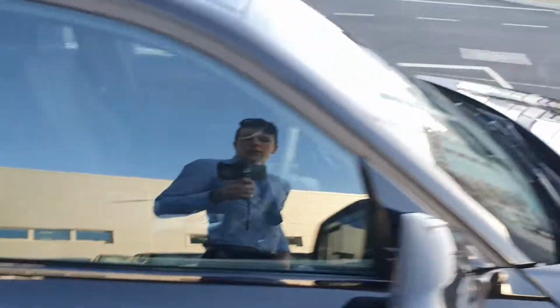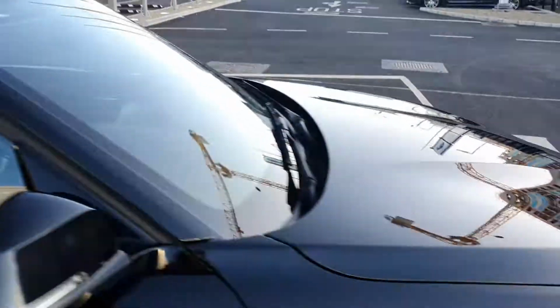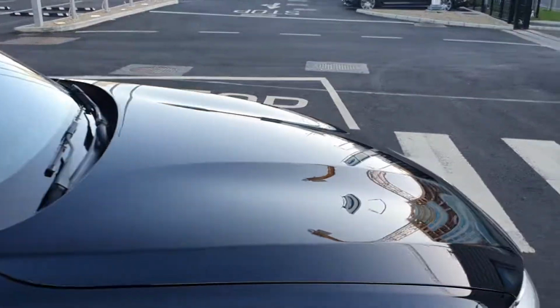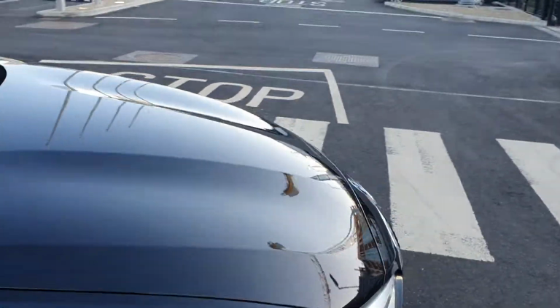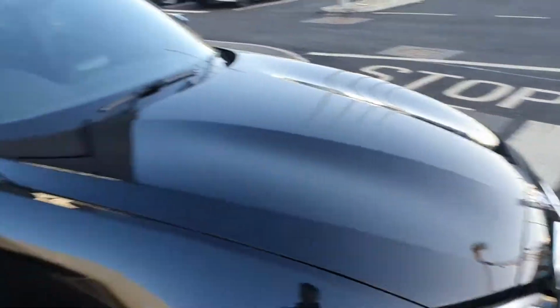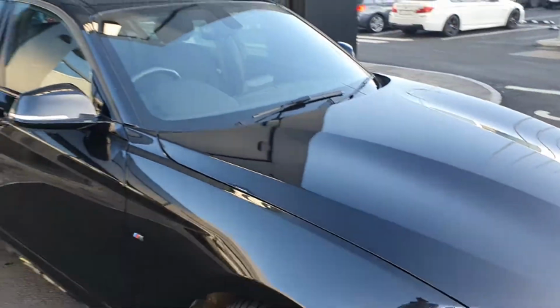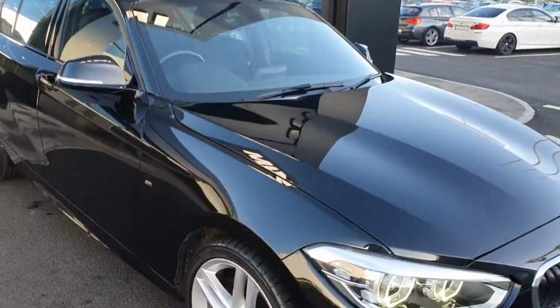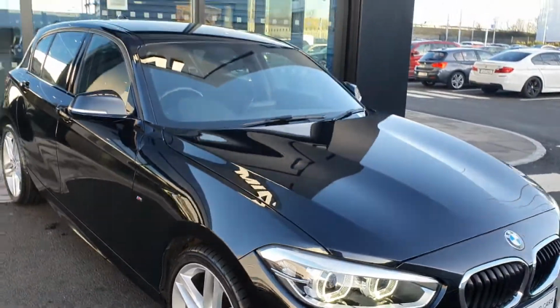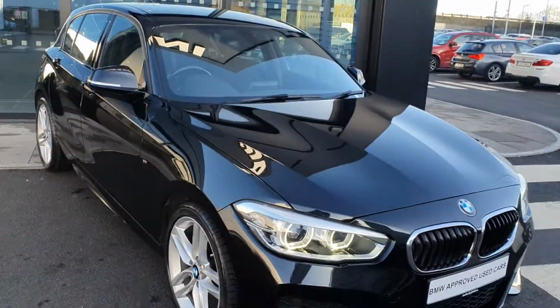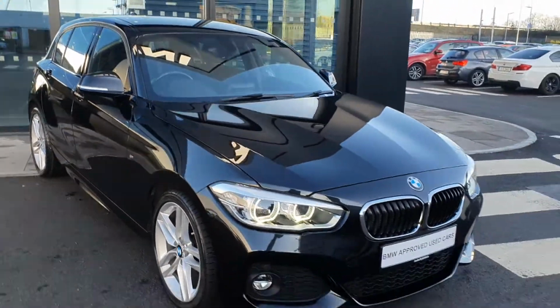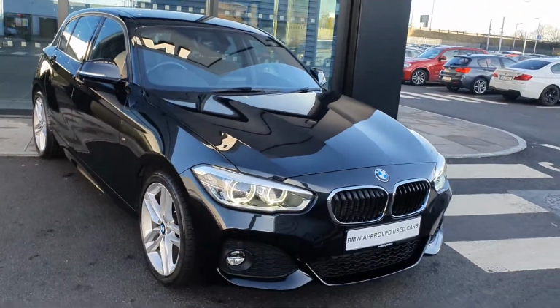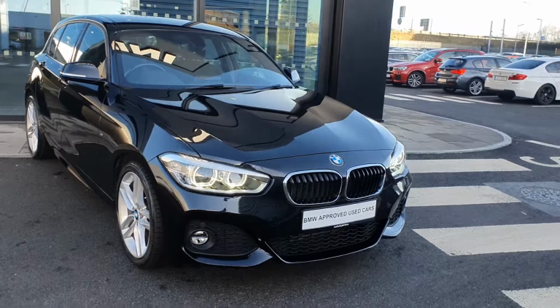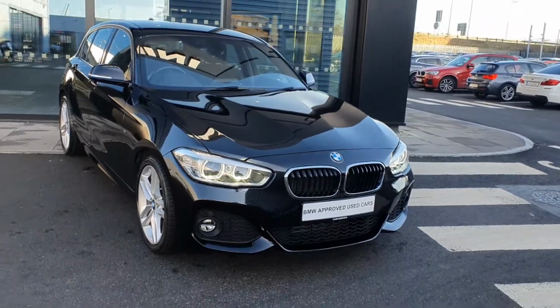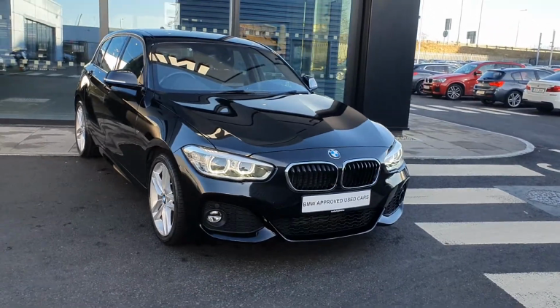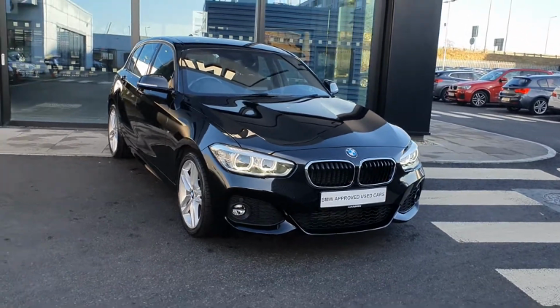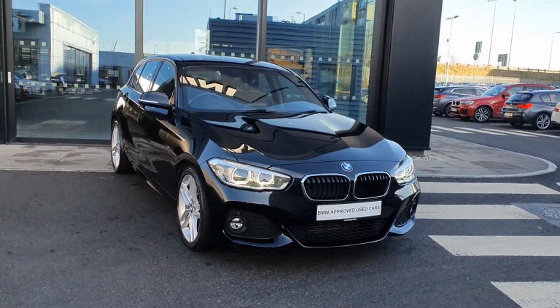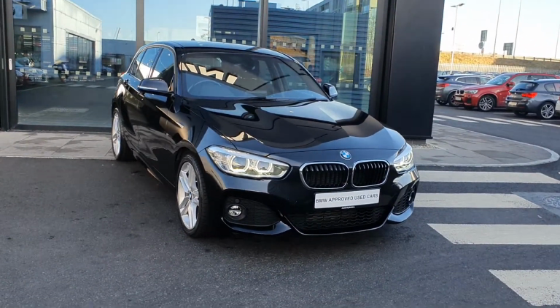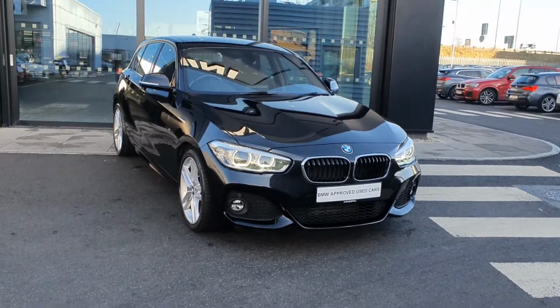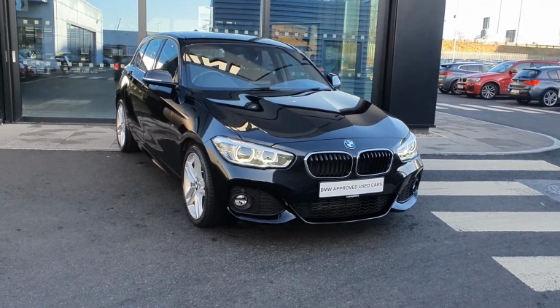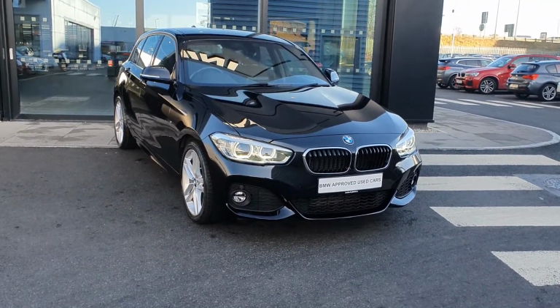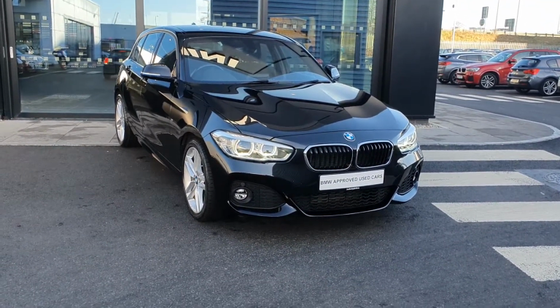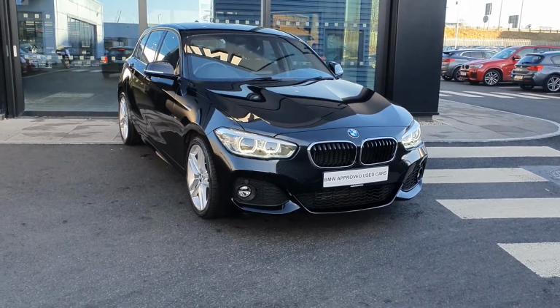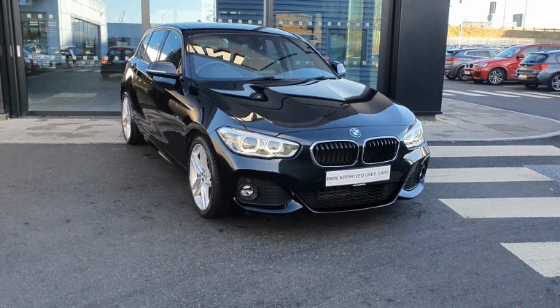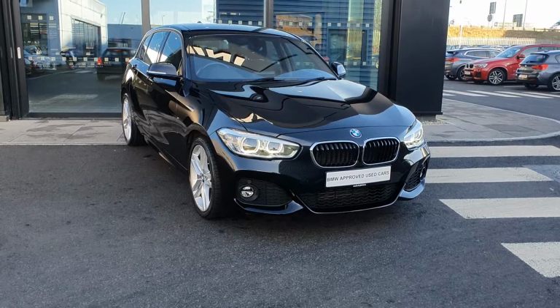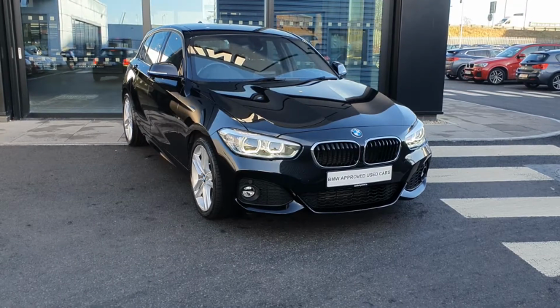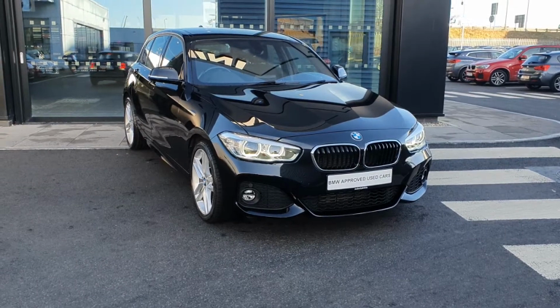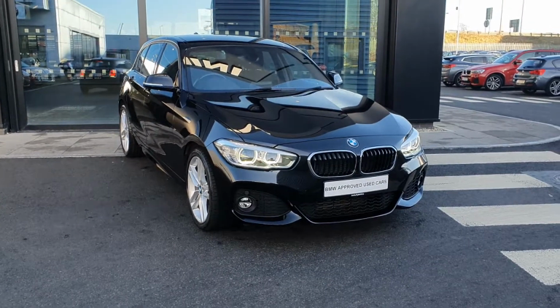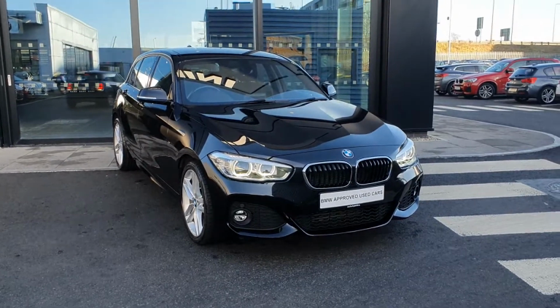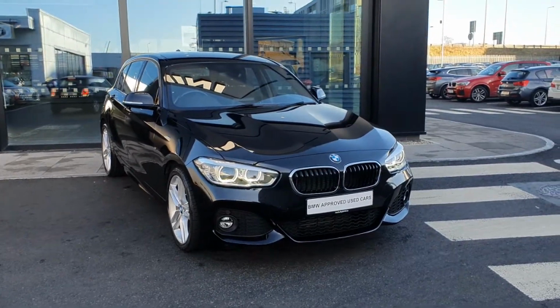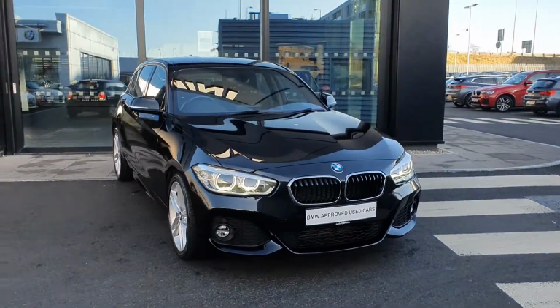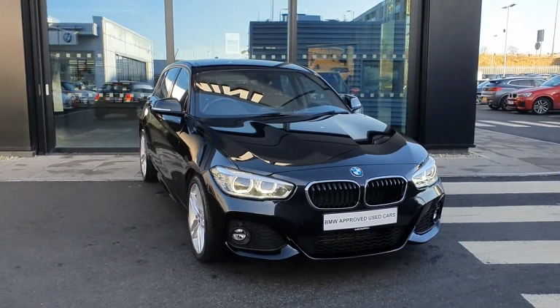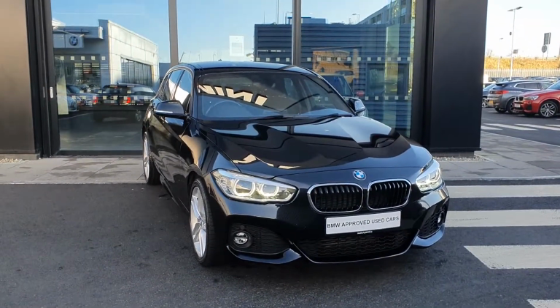Like I said folks, this was just going to be a quick look around this absolutely stunning 171D BMW 1 Series 116D M Sport 5-door hatch. Thank you very much for watching and I hope you enjoyed this video.